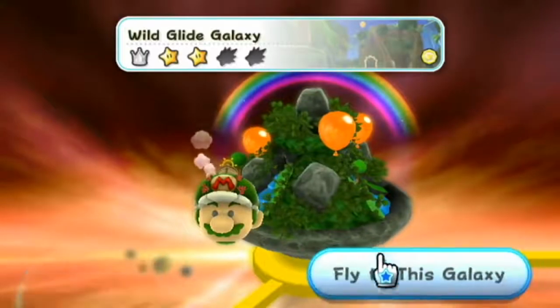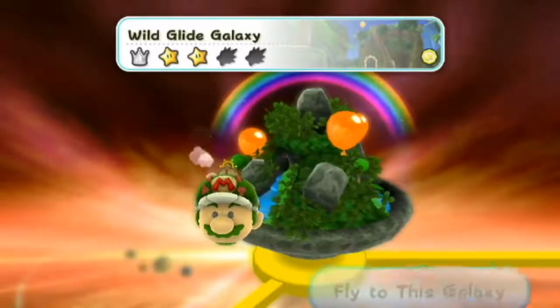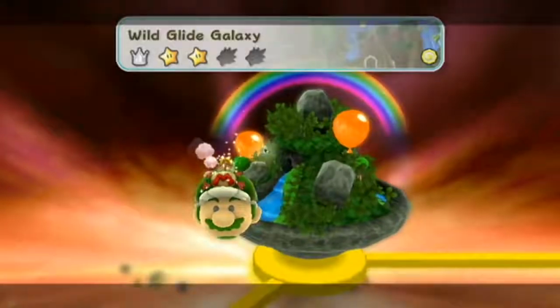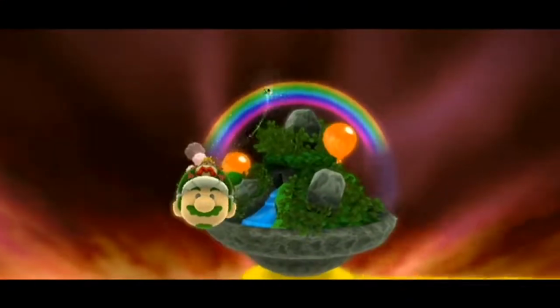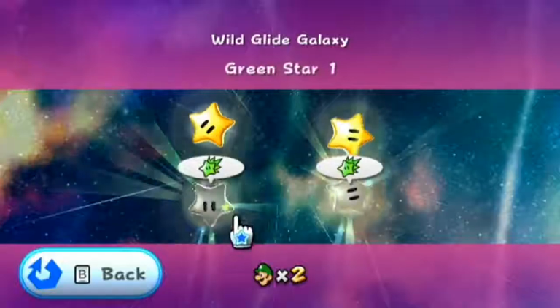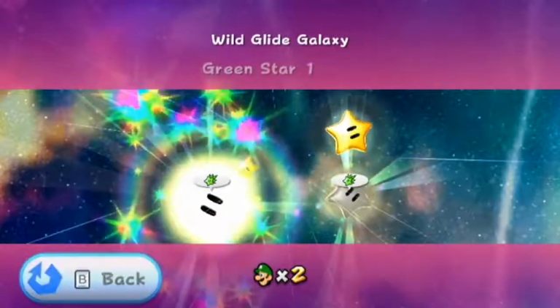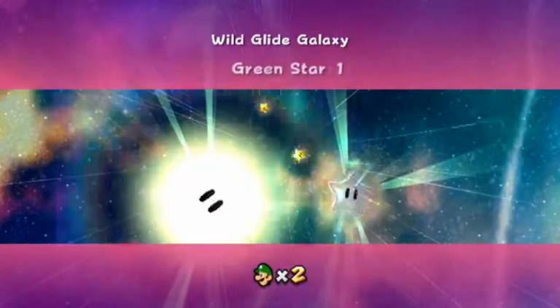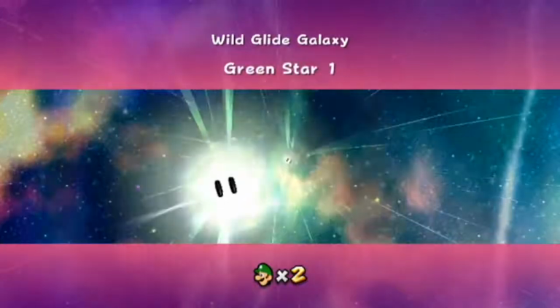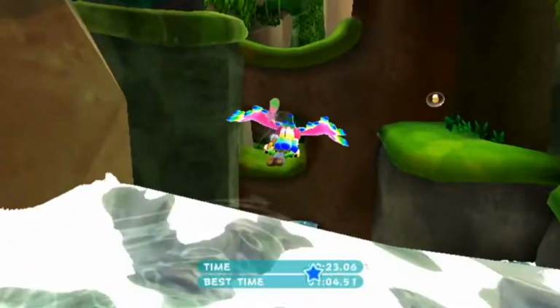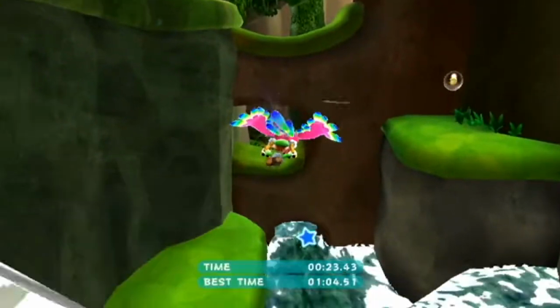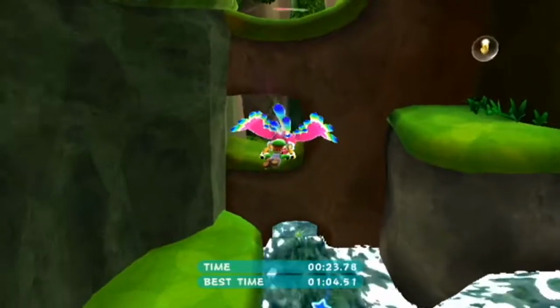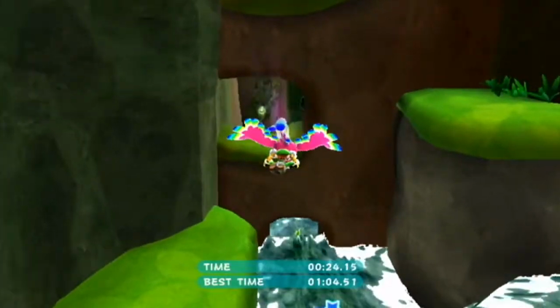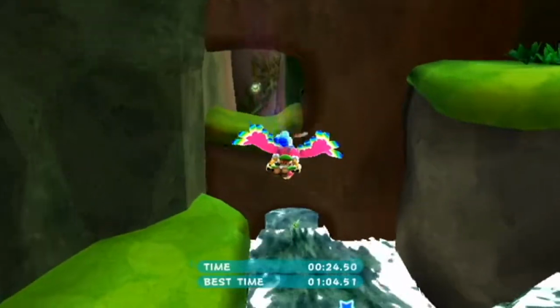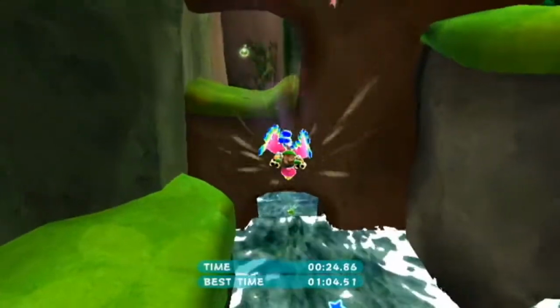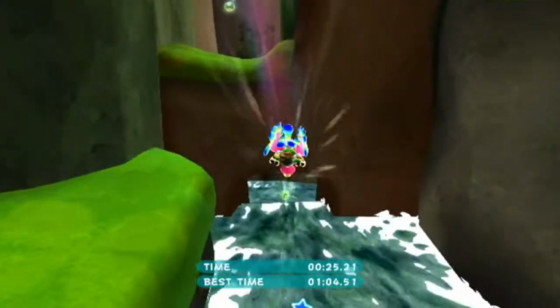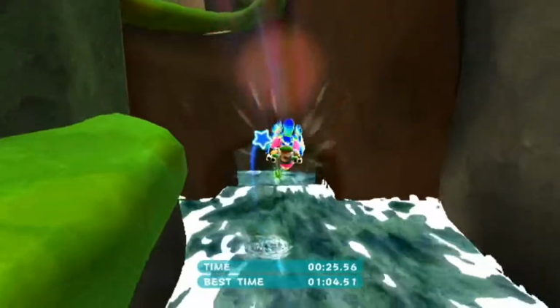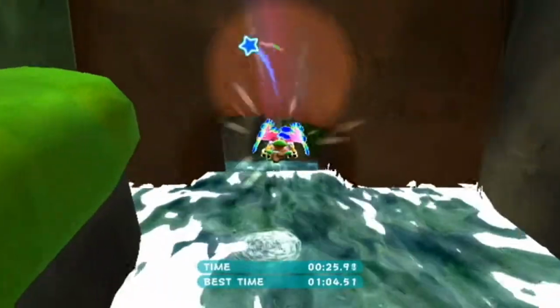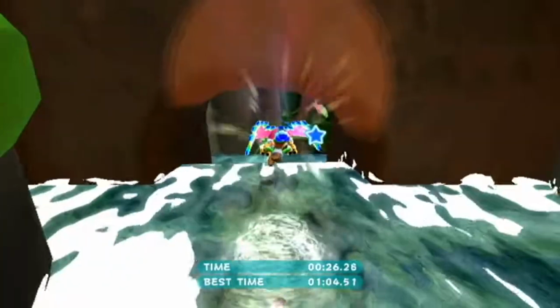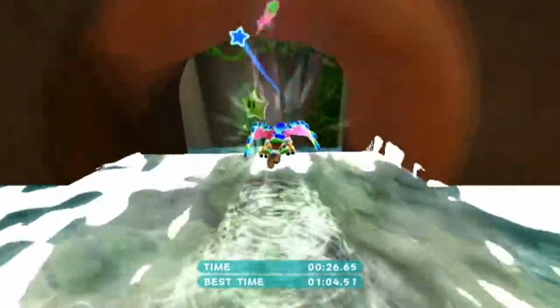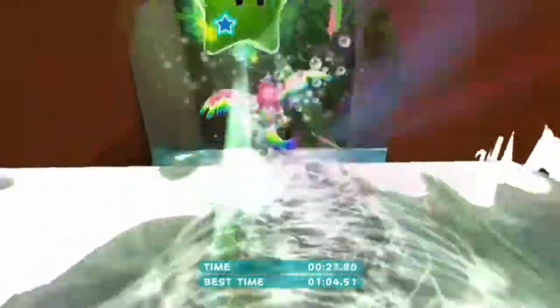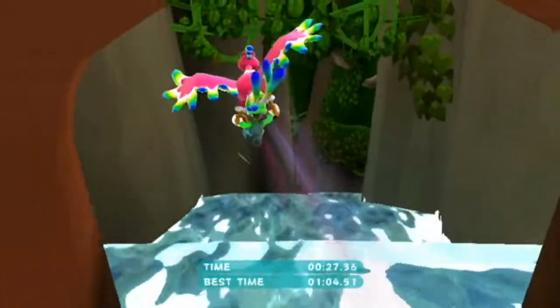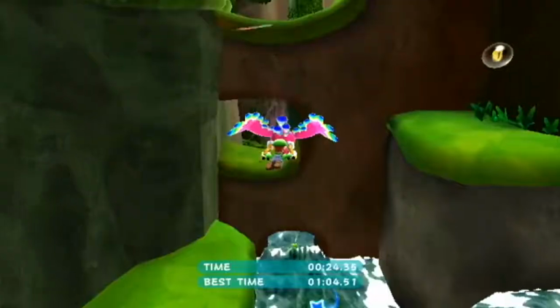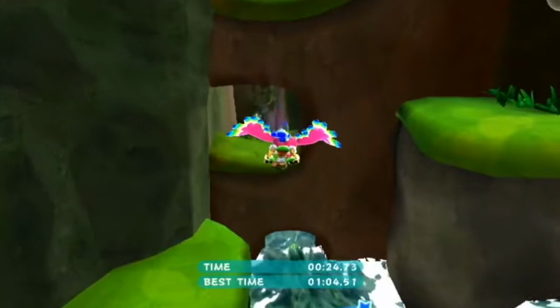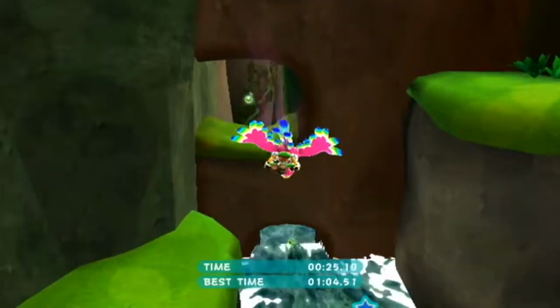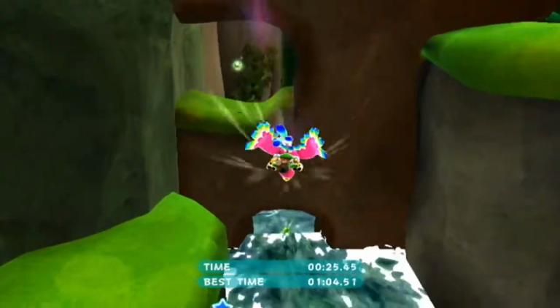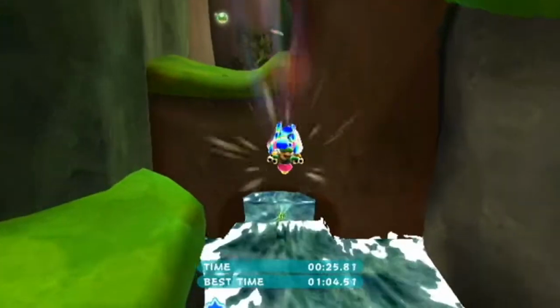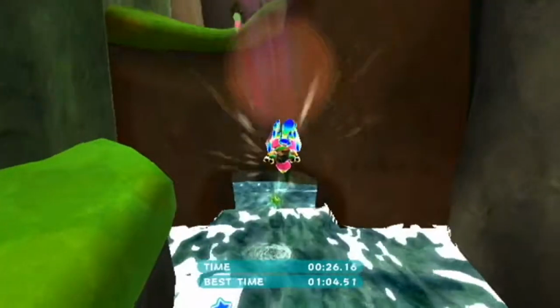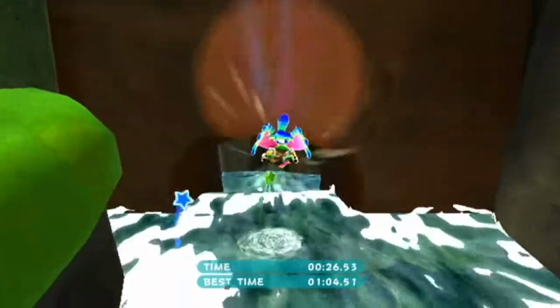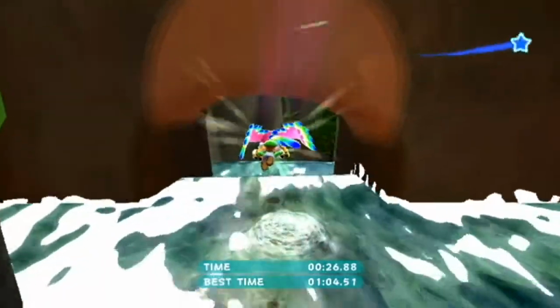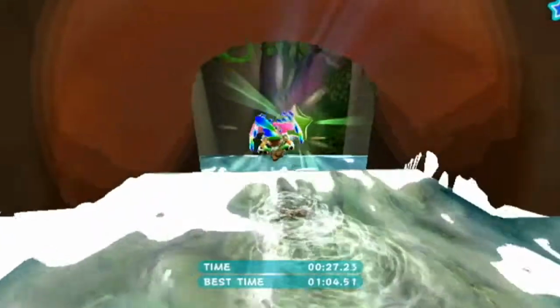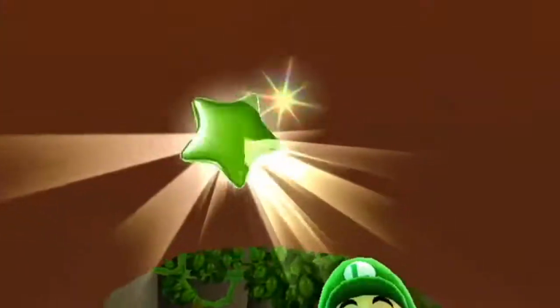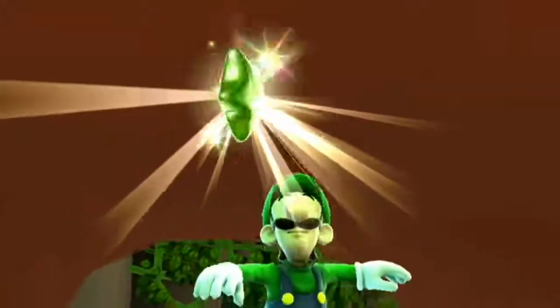Now to the Wild Glide Galaxy. Star number one. Make your way to this section, go to the bottom path, and collect the green star.